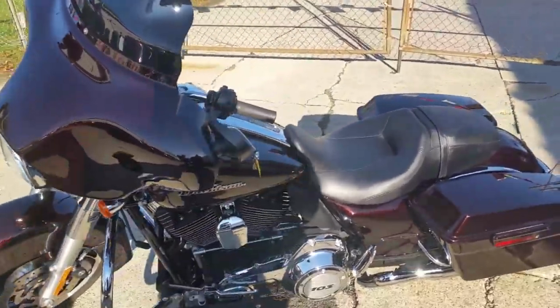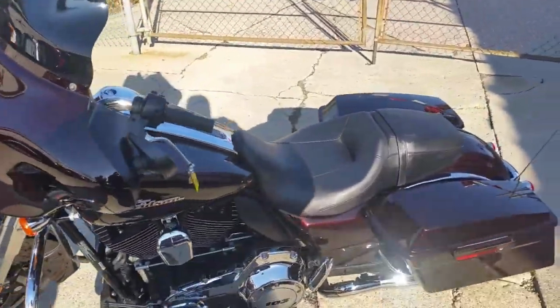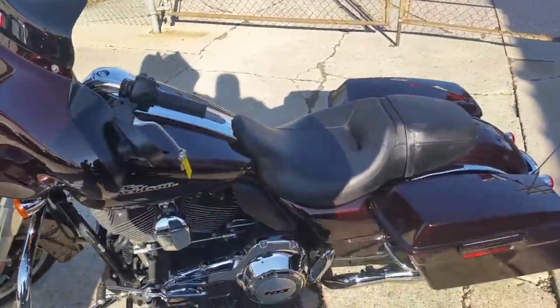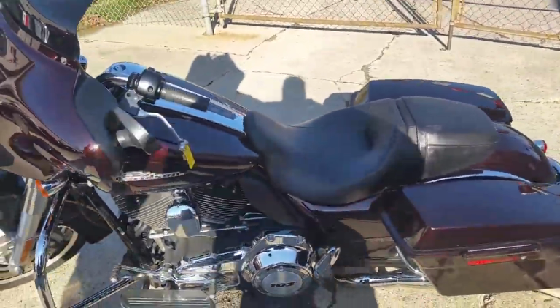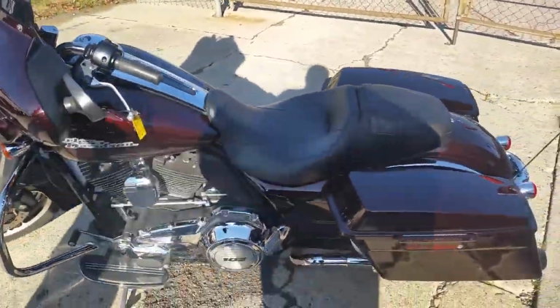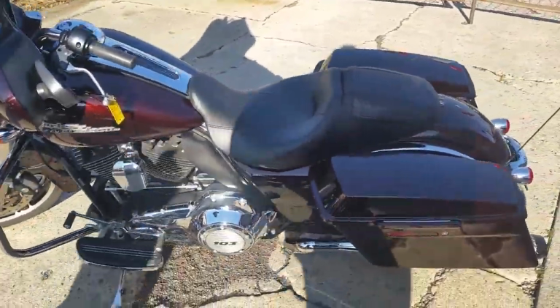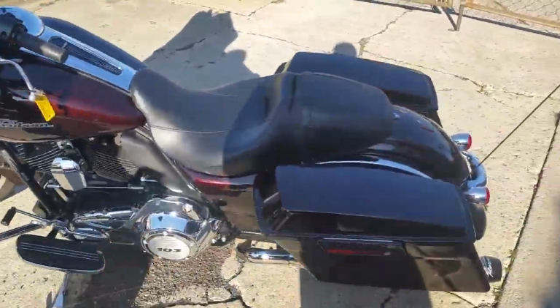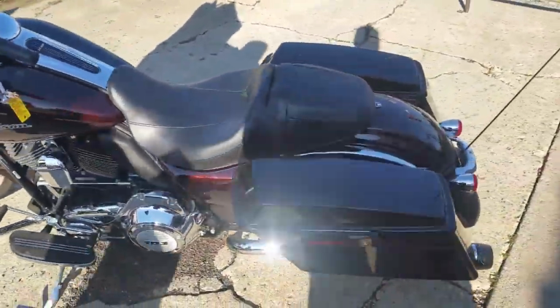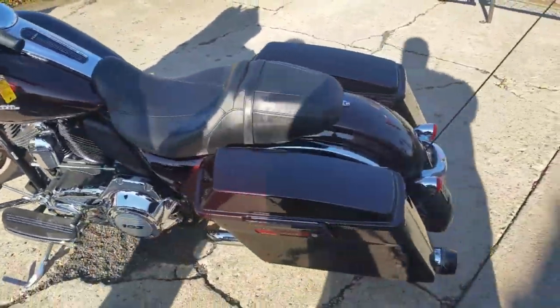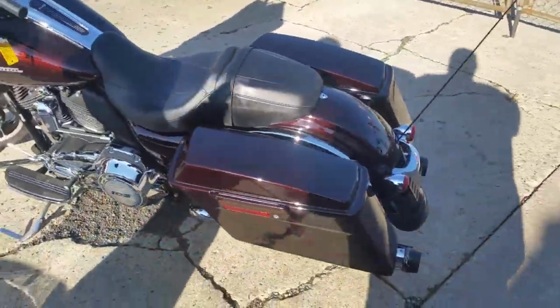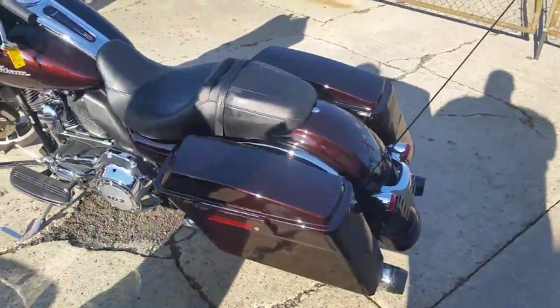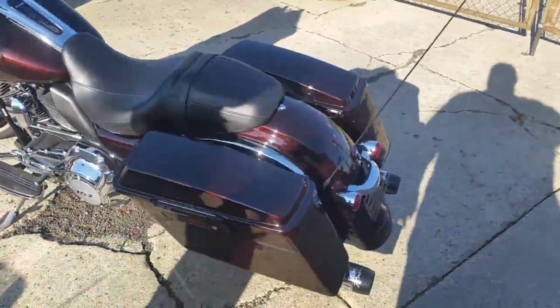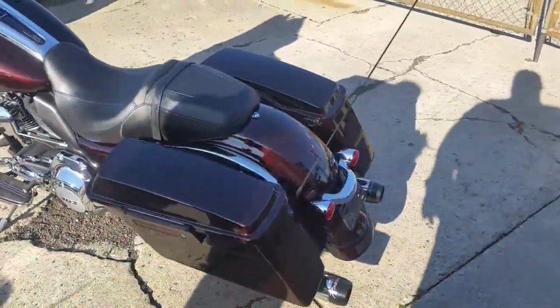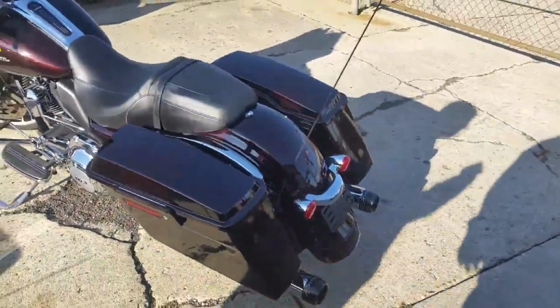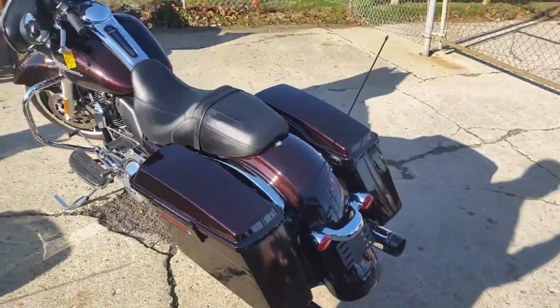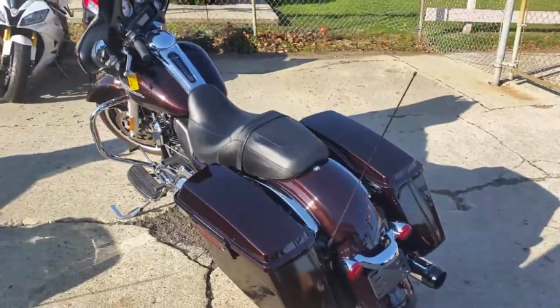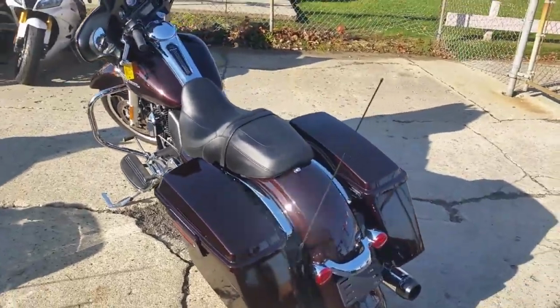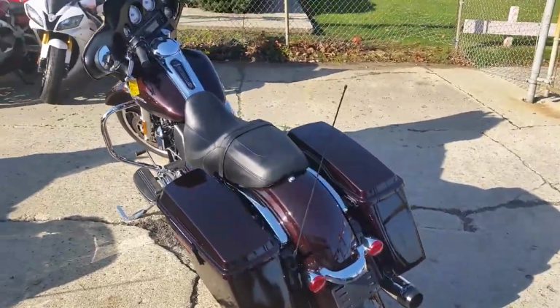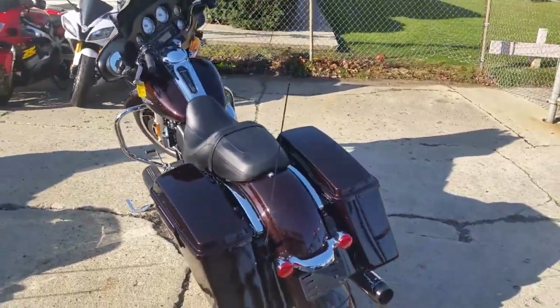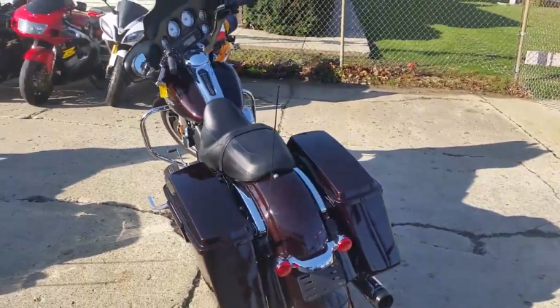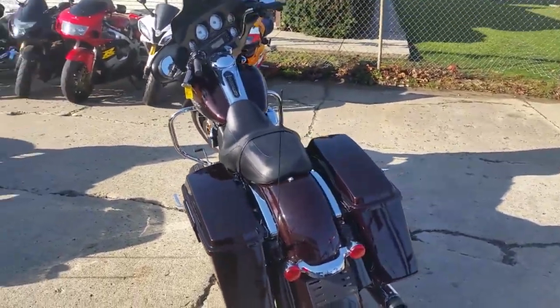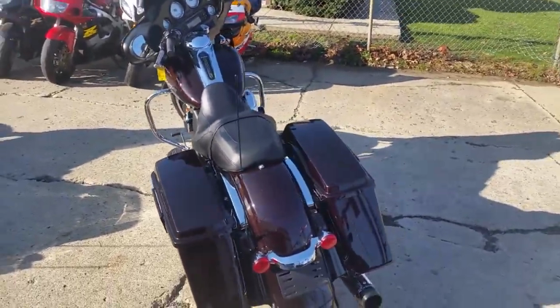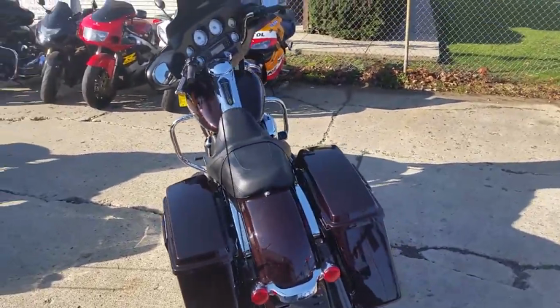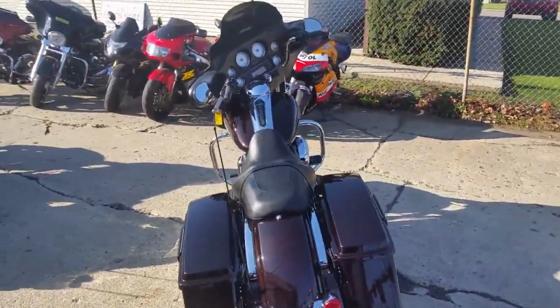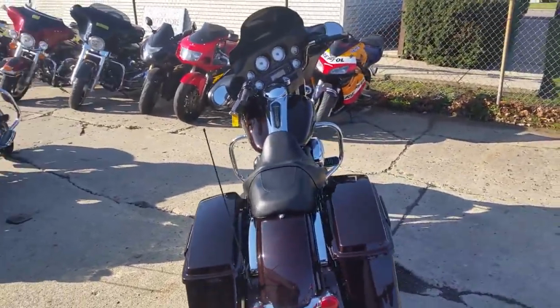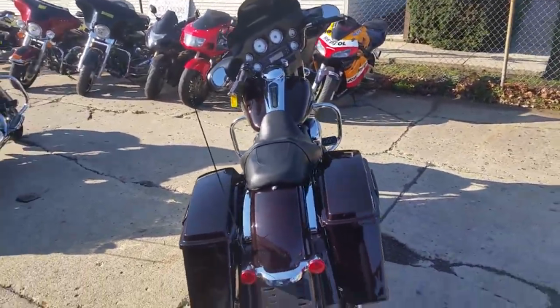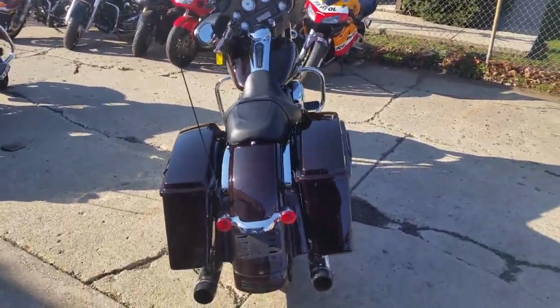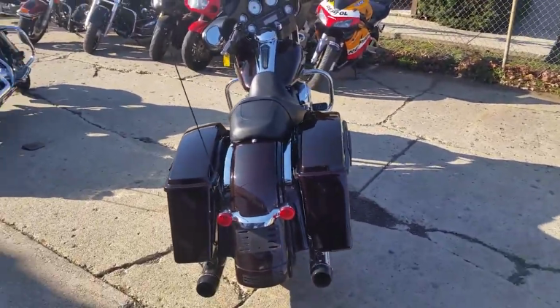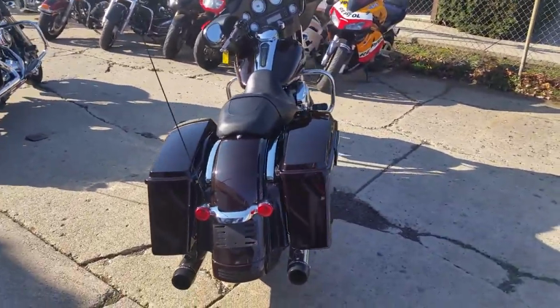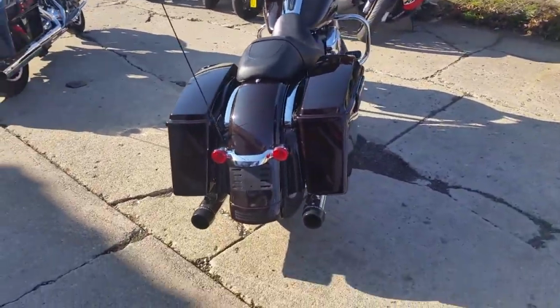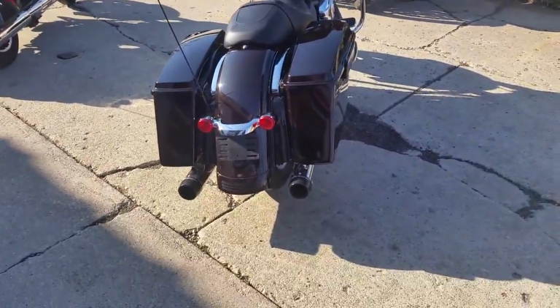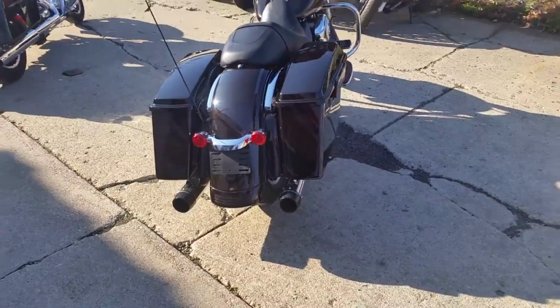Merlot Sunglow paint is perfect. The chrome shines like new. This bike is also equipped with the anti-lock brake system, cruise control, Reinhardt exhaust, and more.